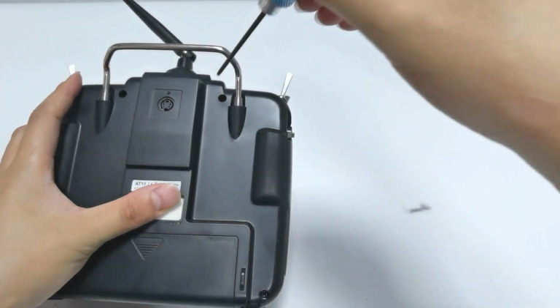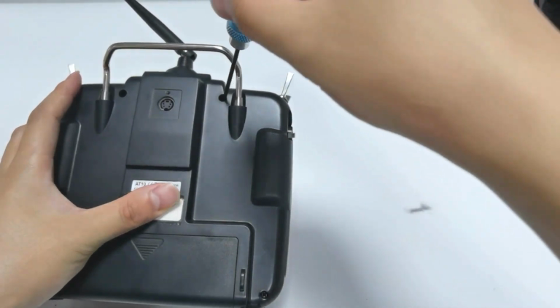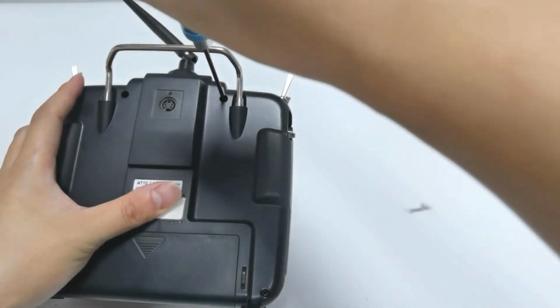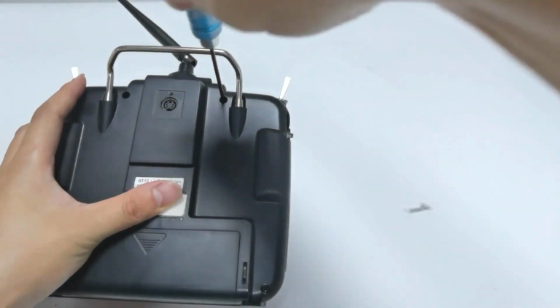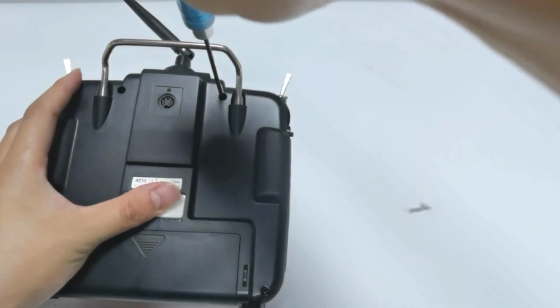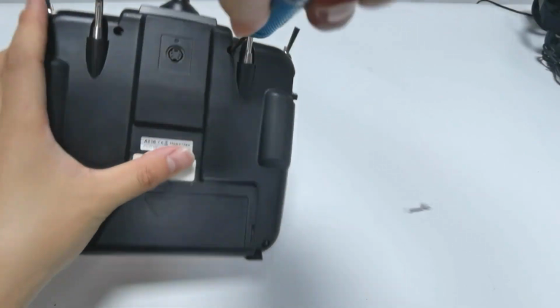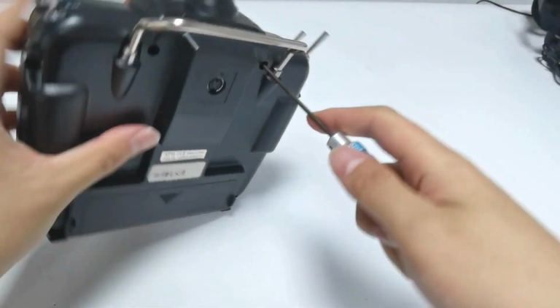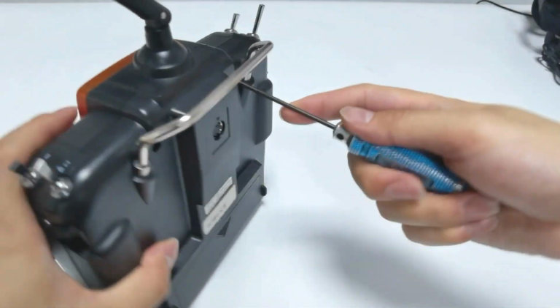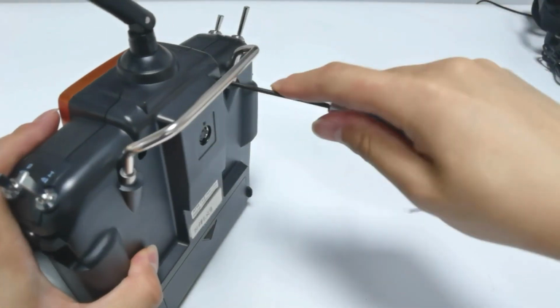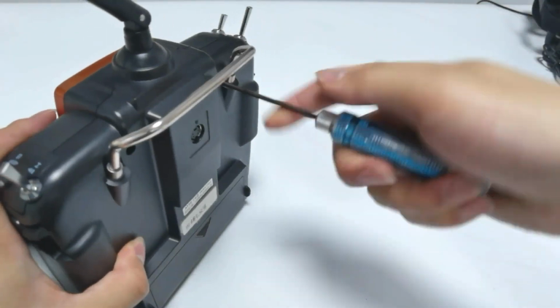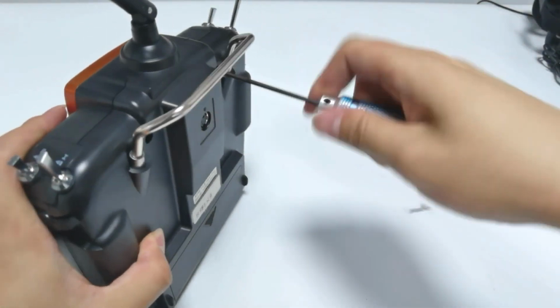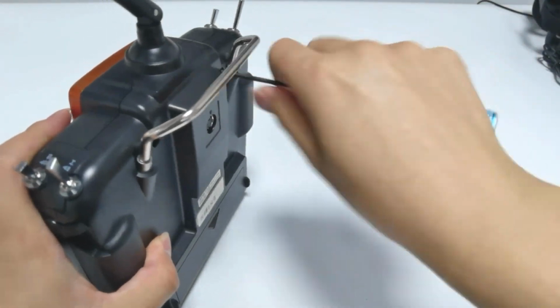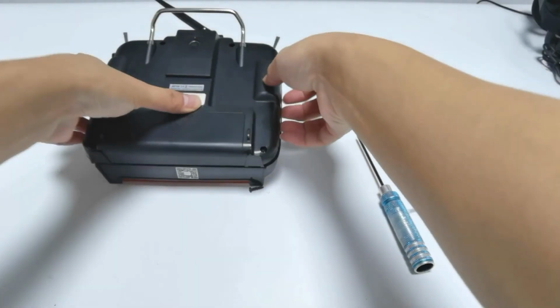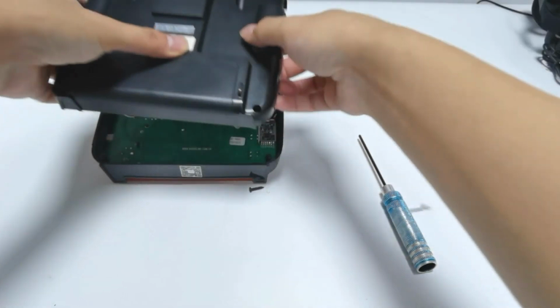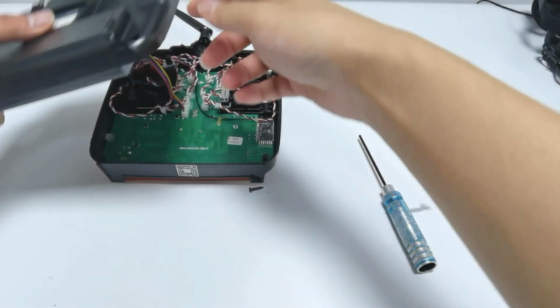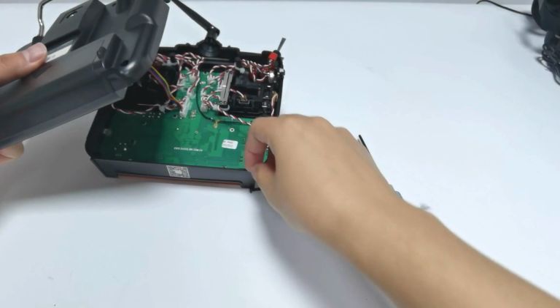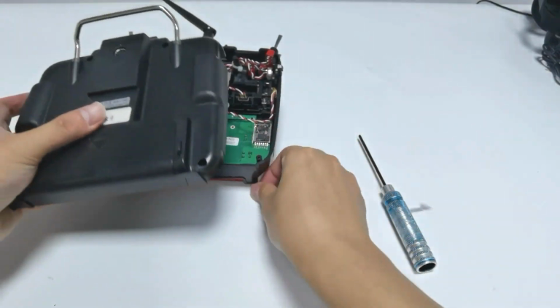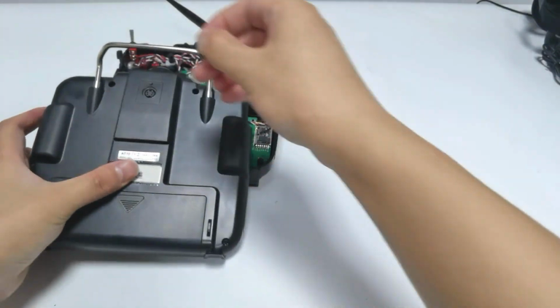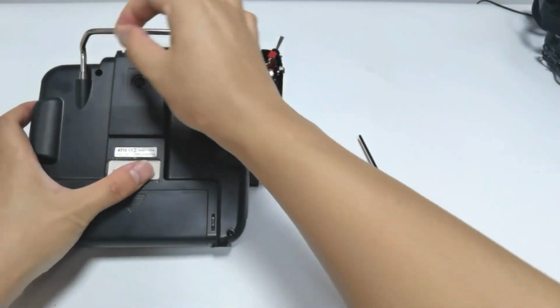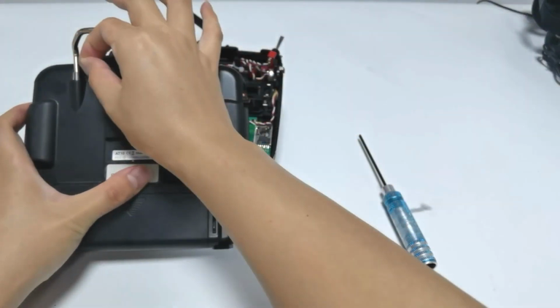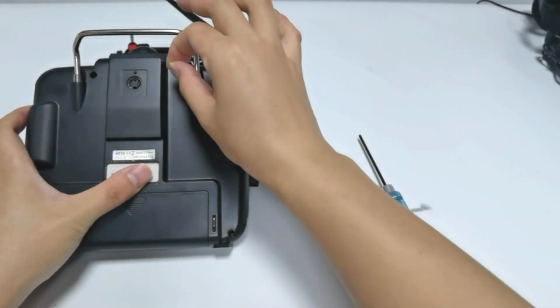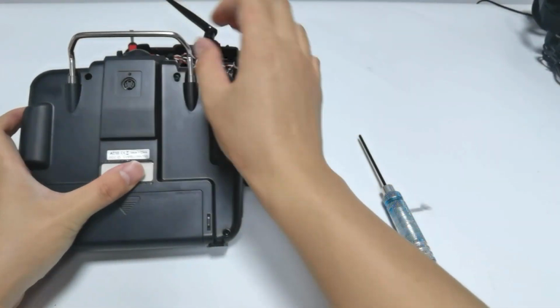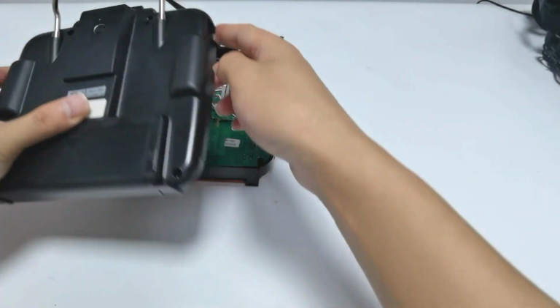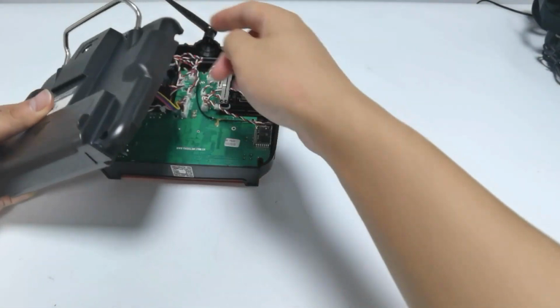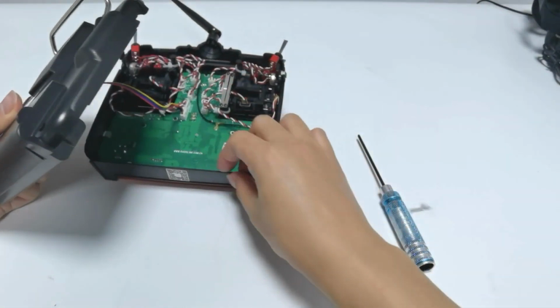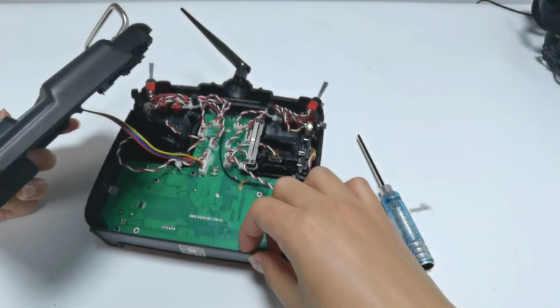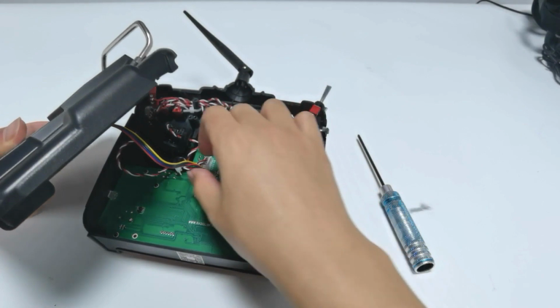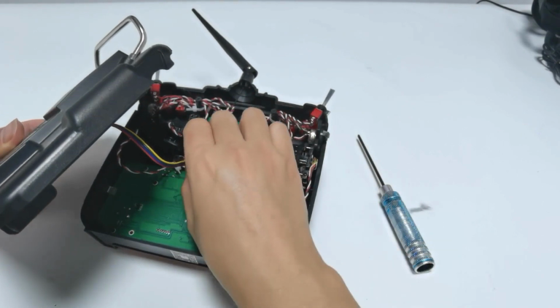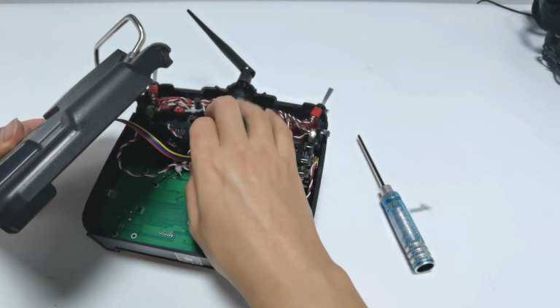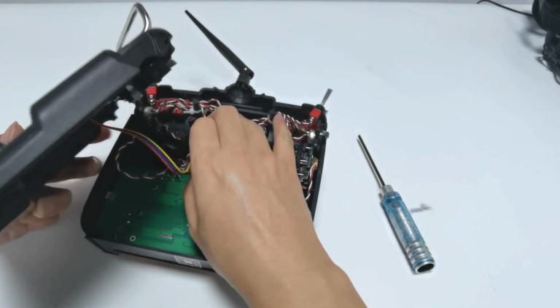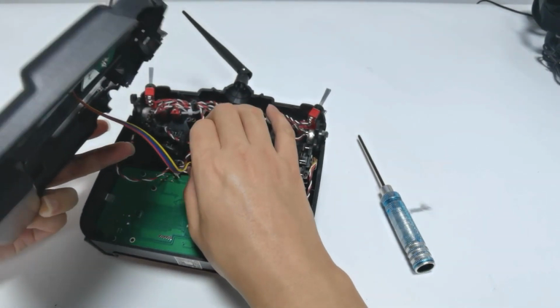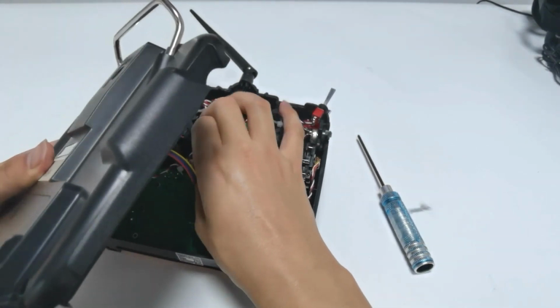Remove the back shell of AT10-2. Unplug the simulator connector.